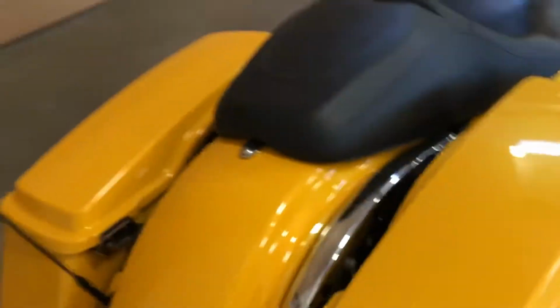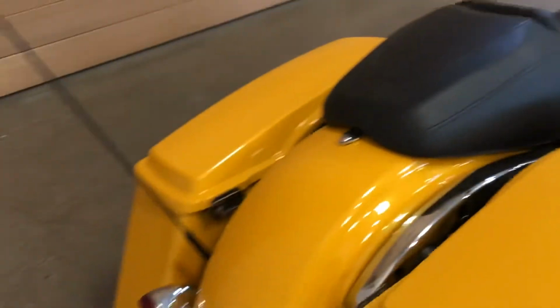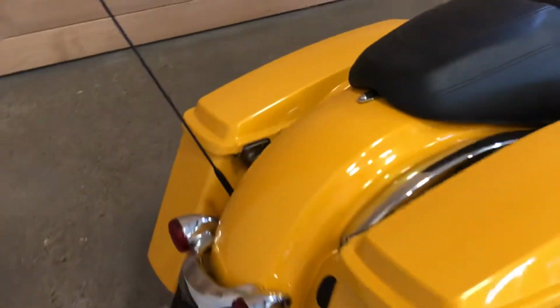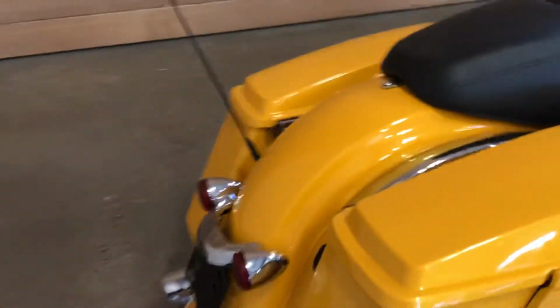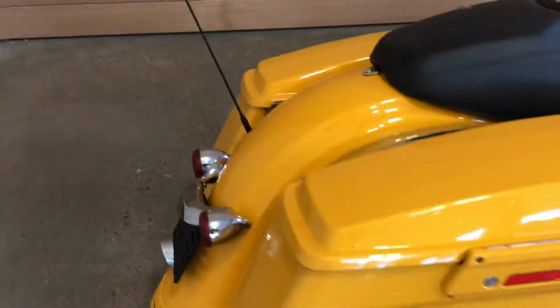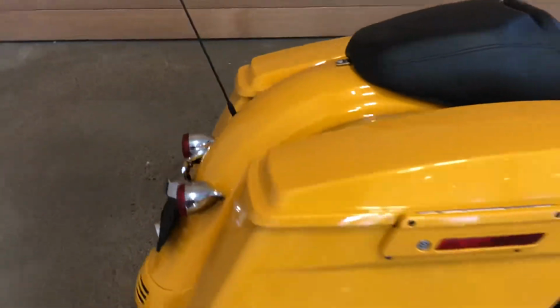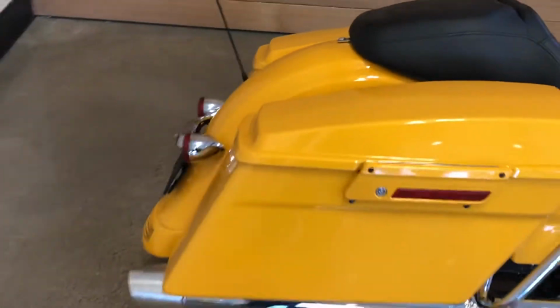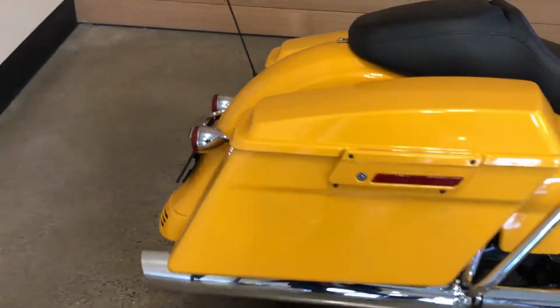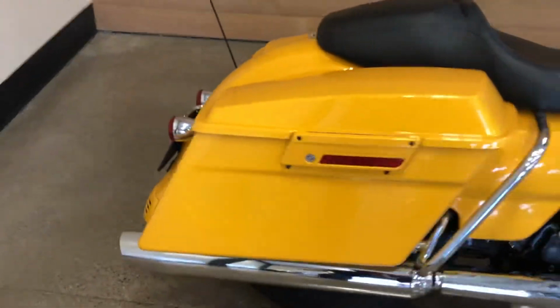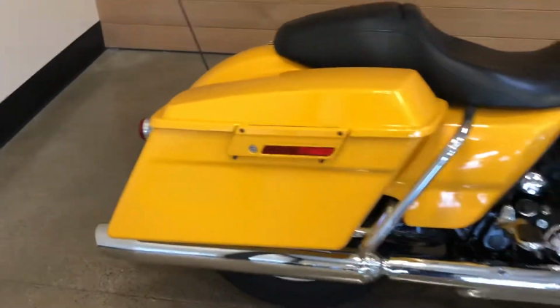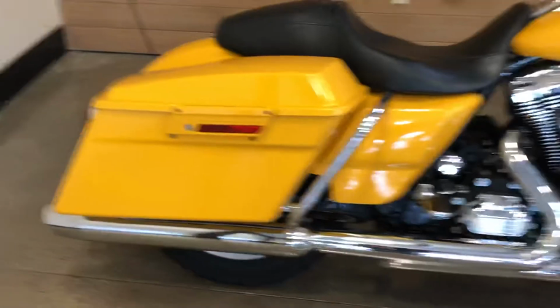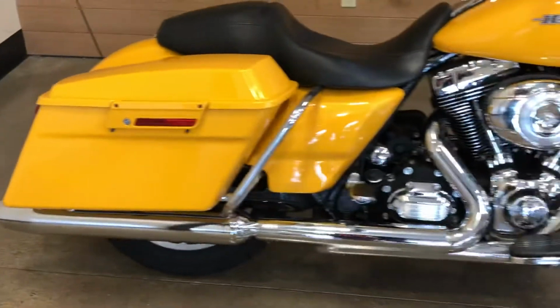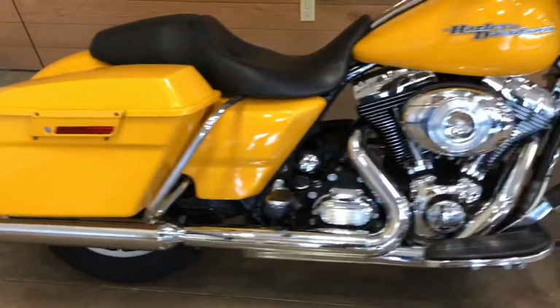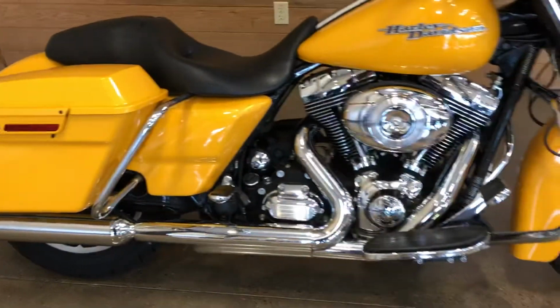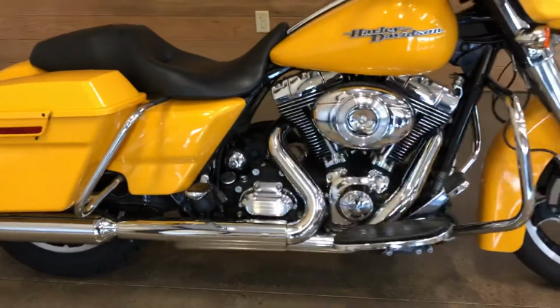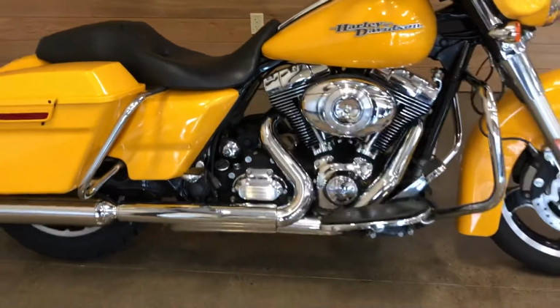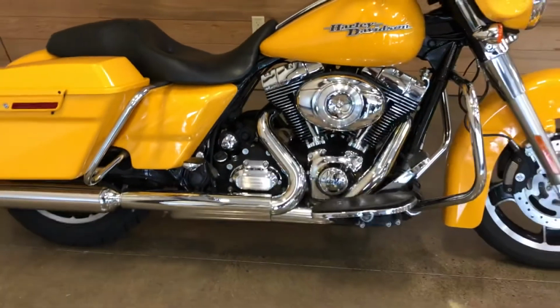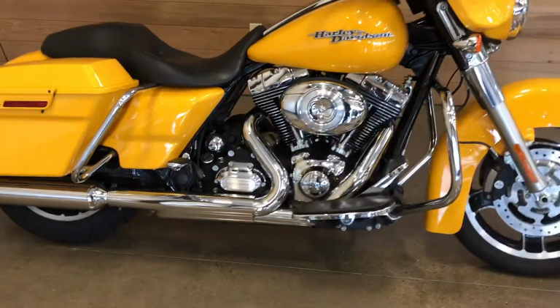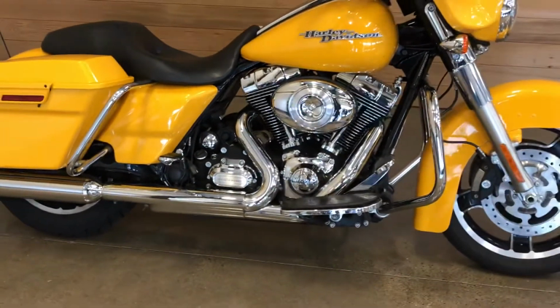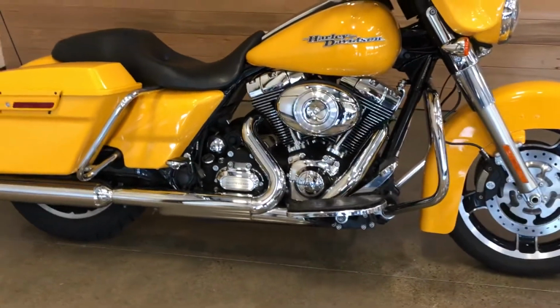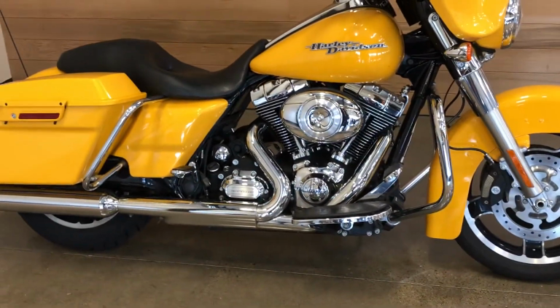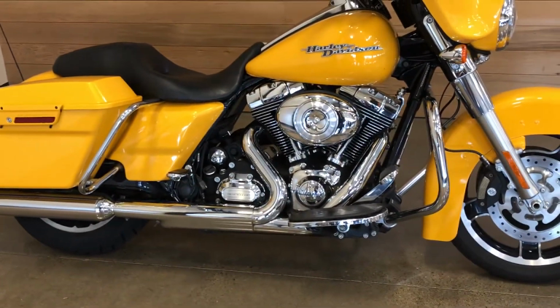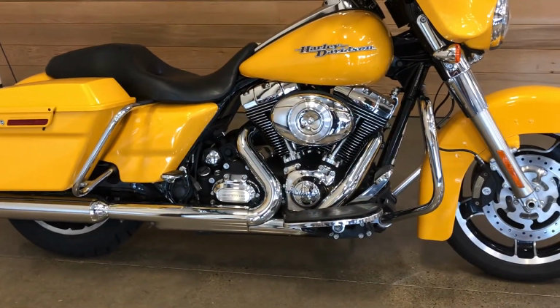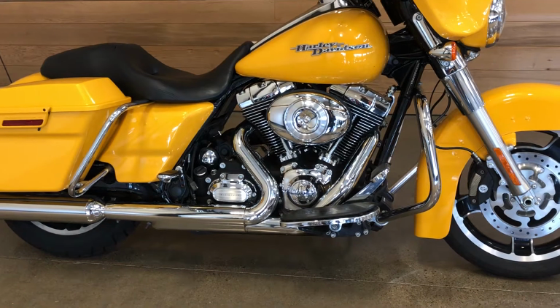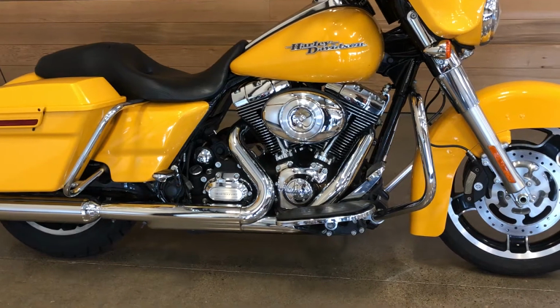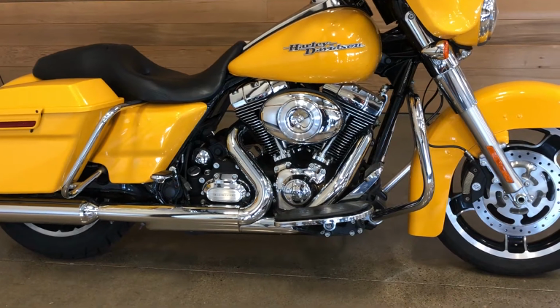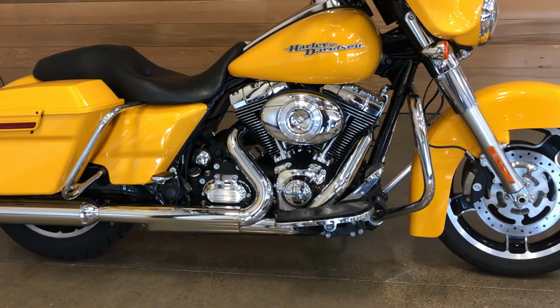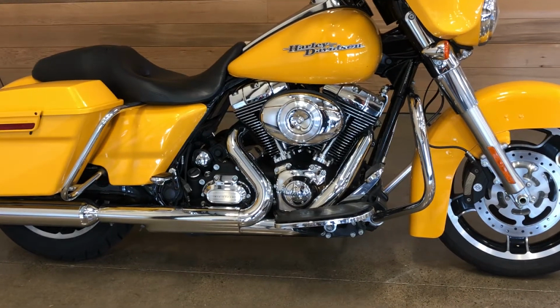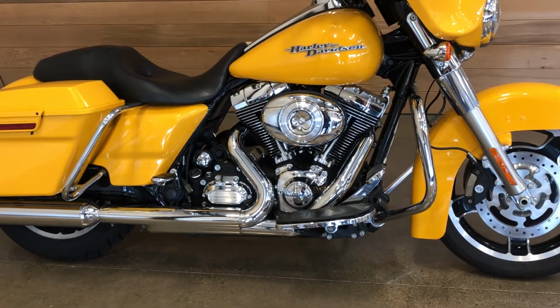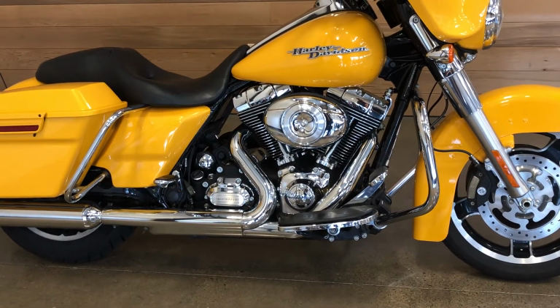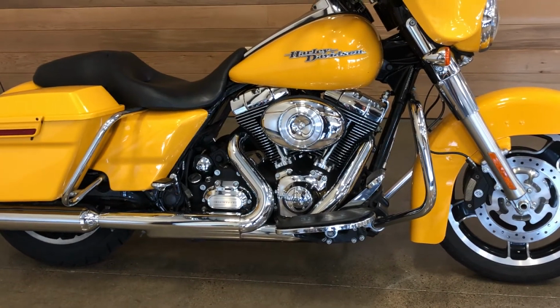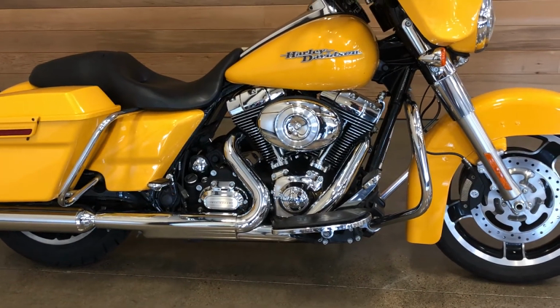Good storage capacity in the saddlebags, air shocks, 103 cubic inch motor — that's 1,690 cc's — and a six-speed cruise drive transmission.